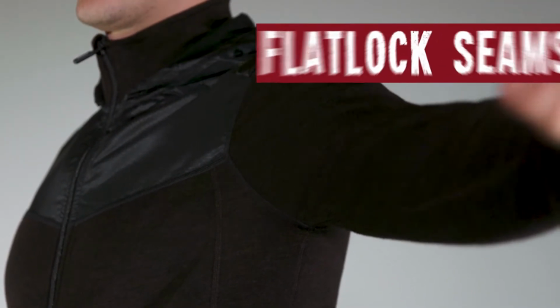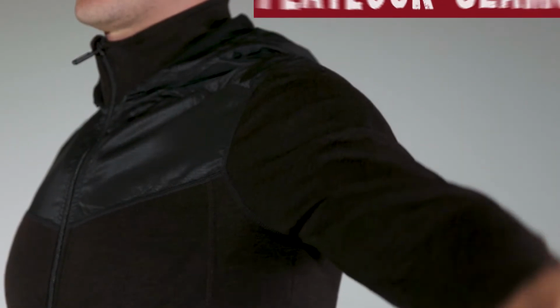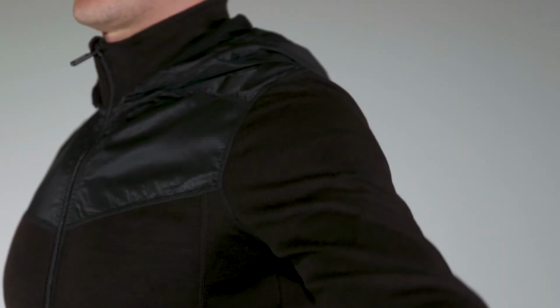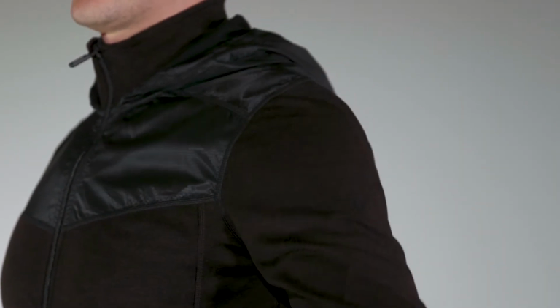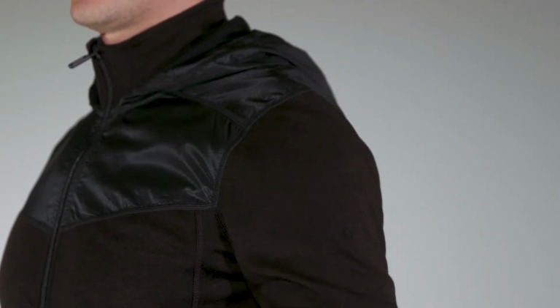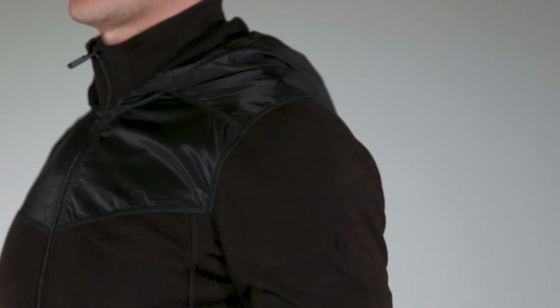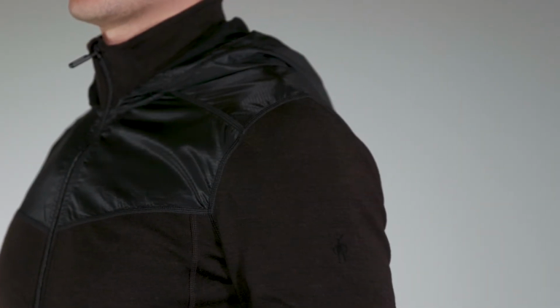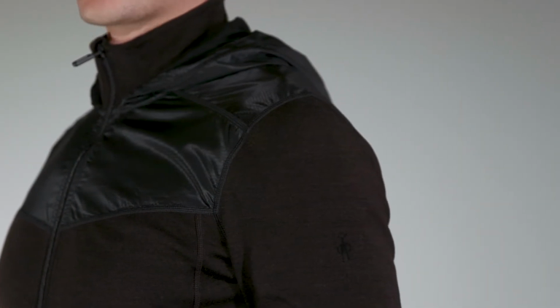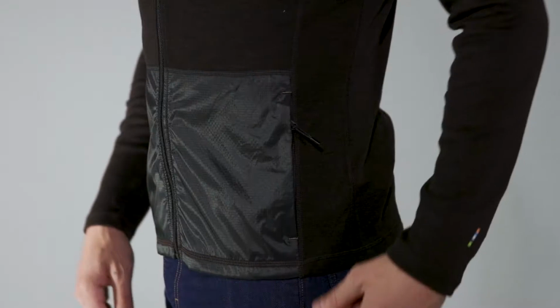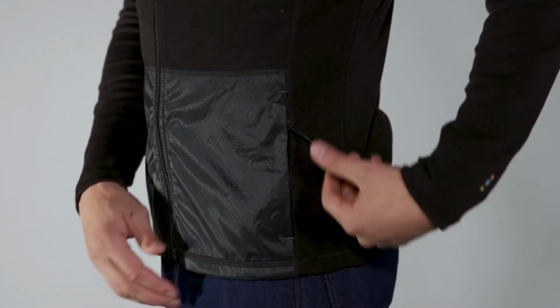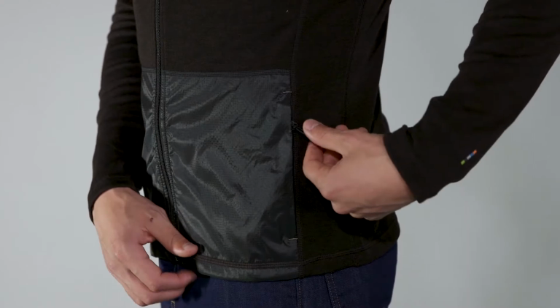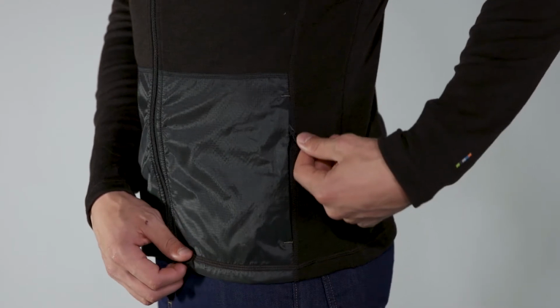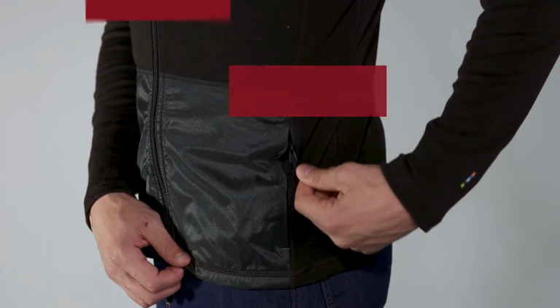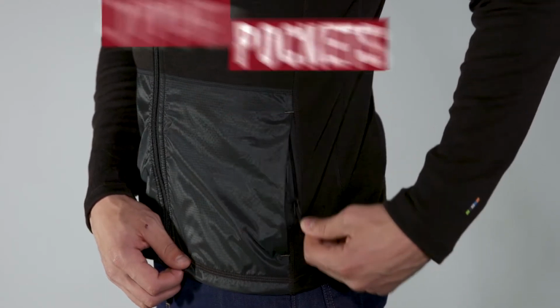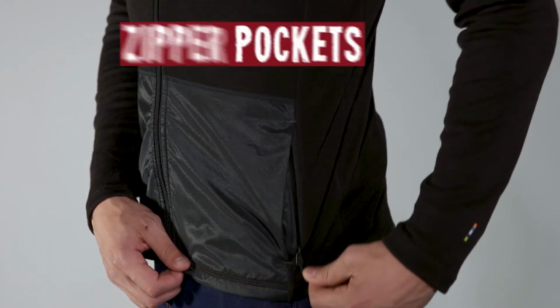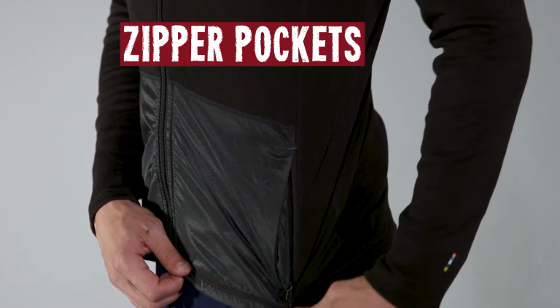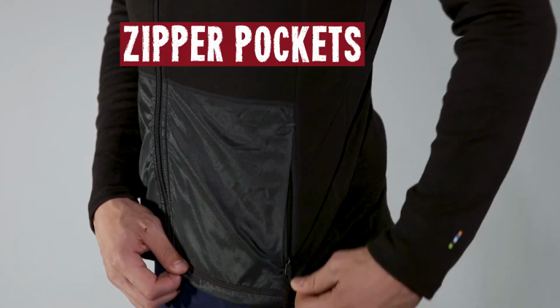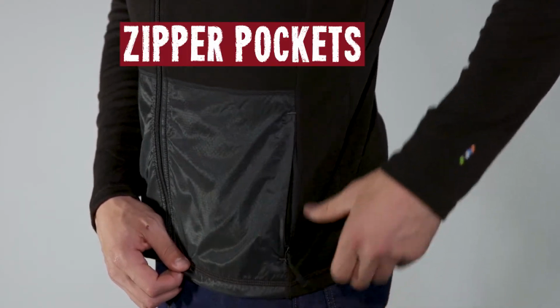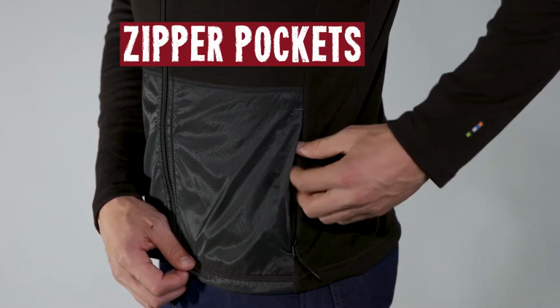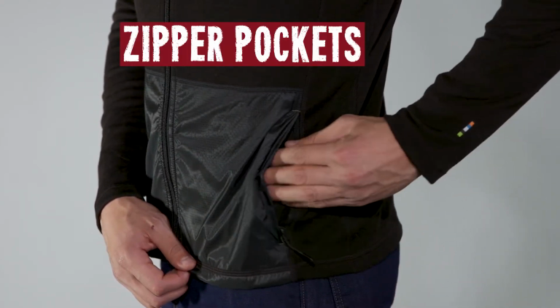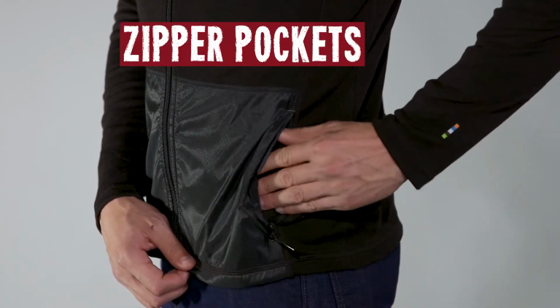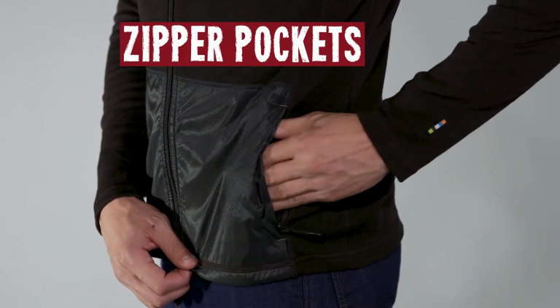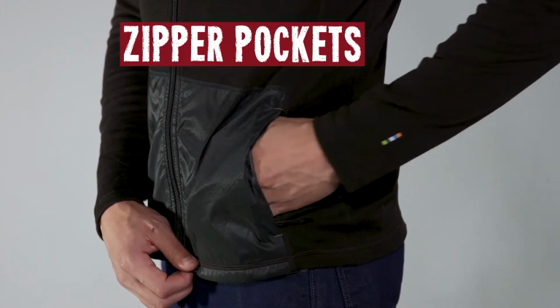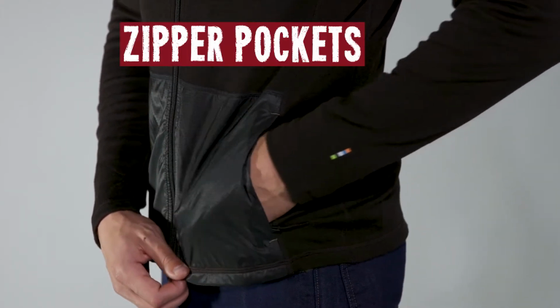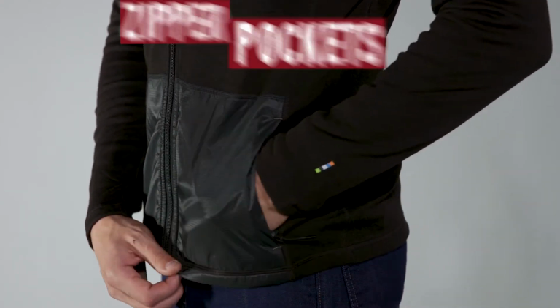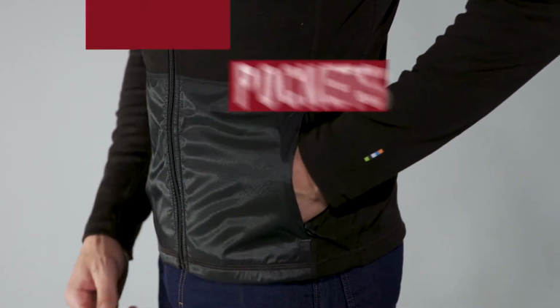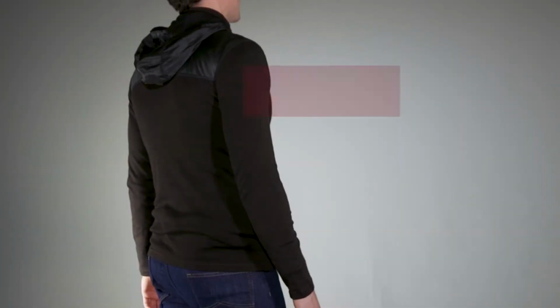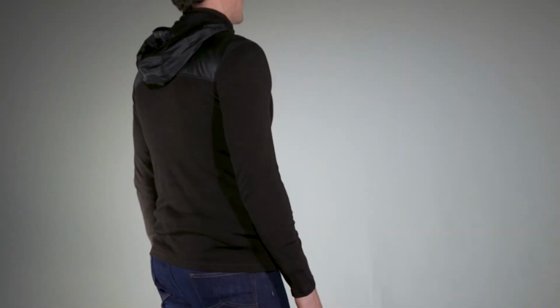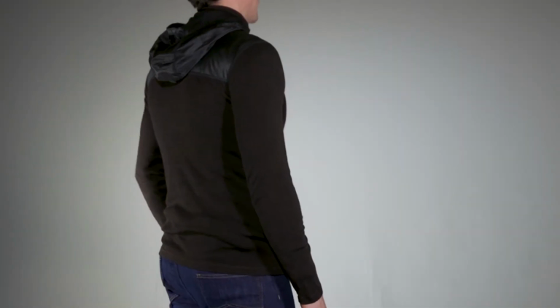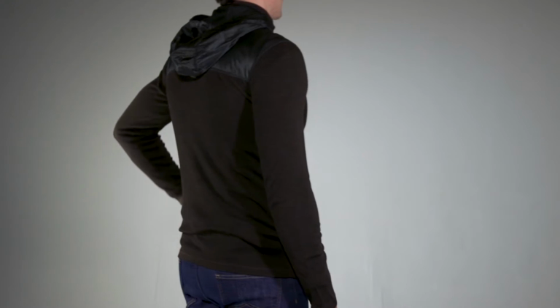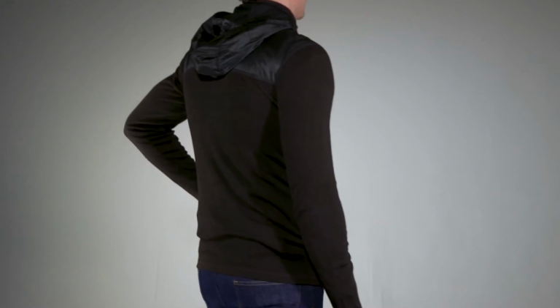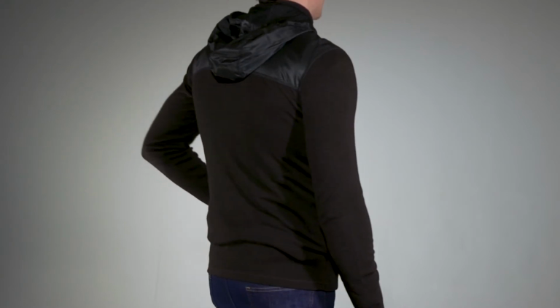Because who the hell wants chafing? Secure zippered hand pockets to keep your essentials secure!